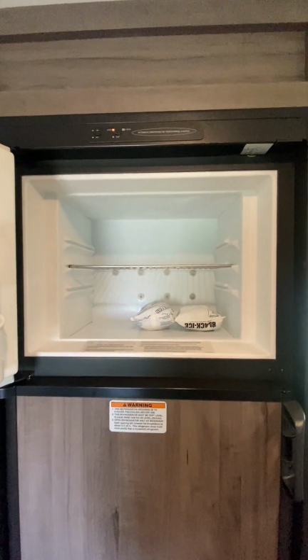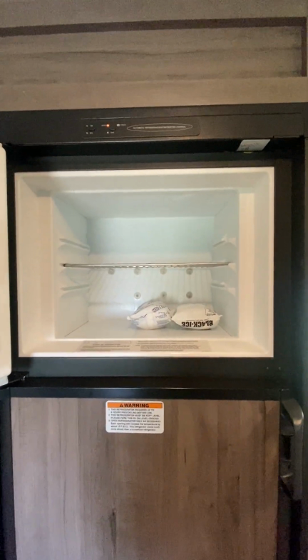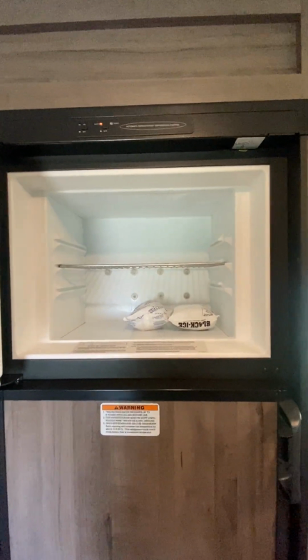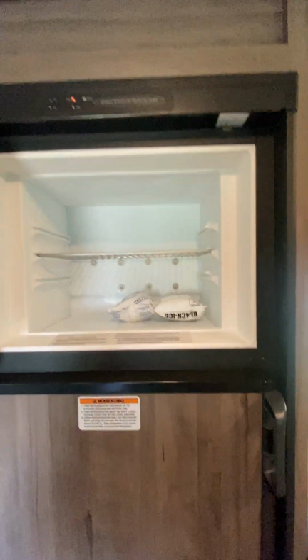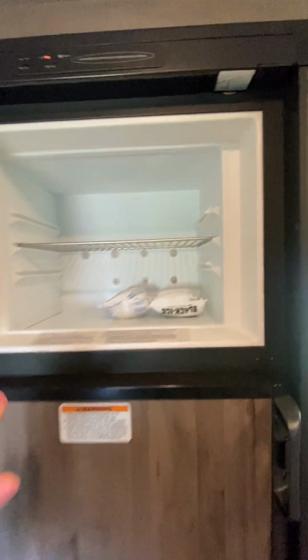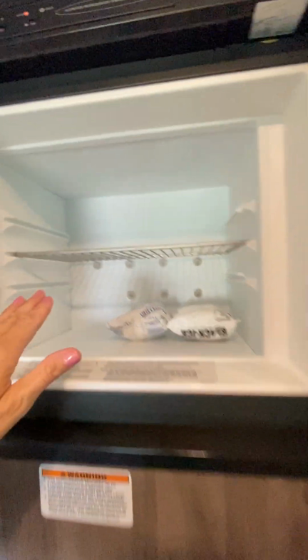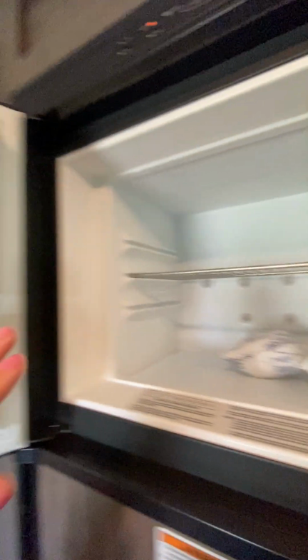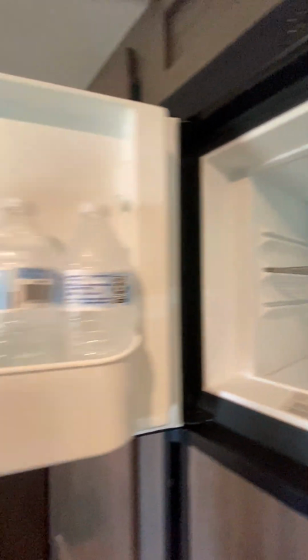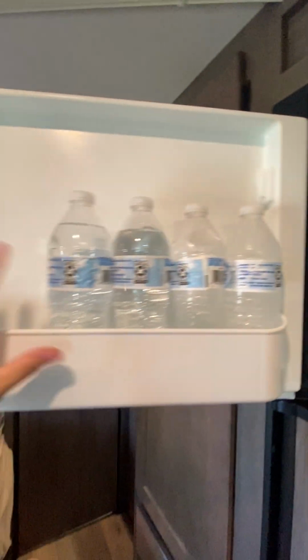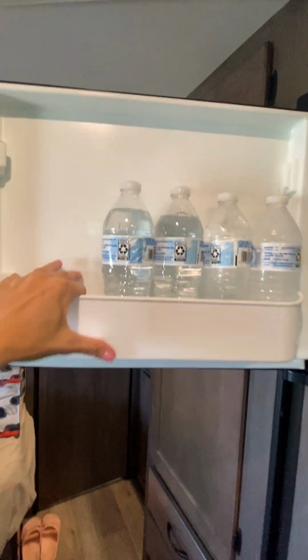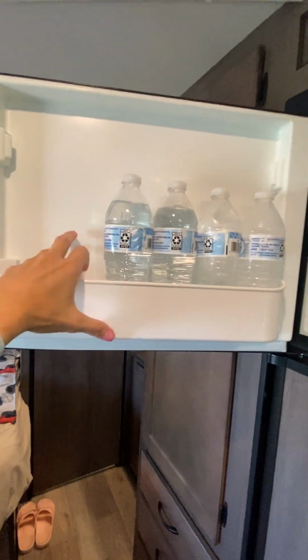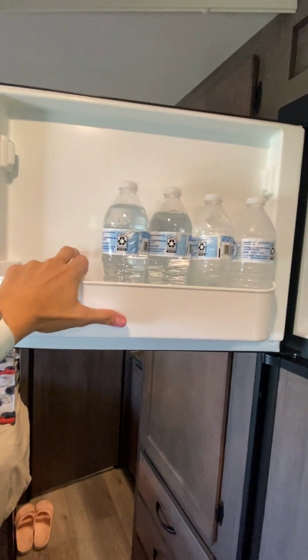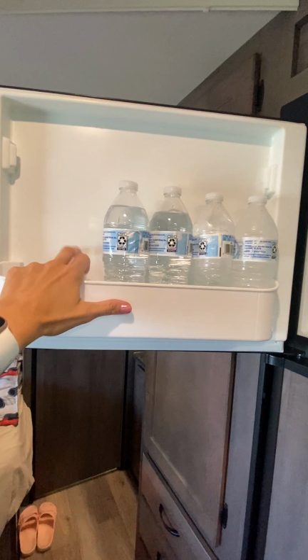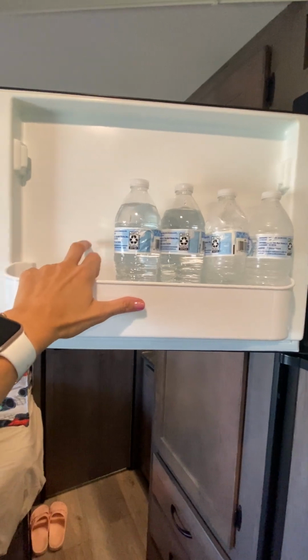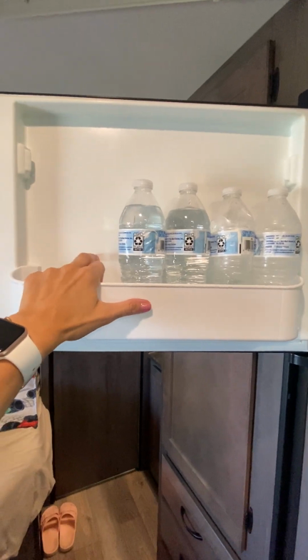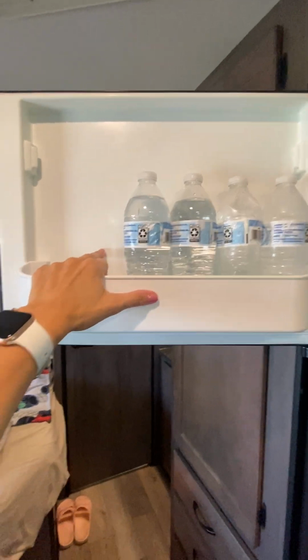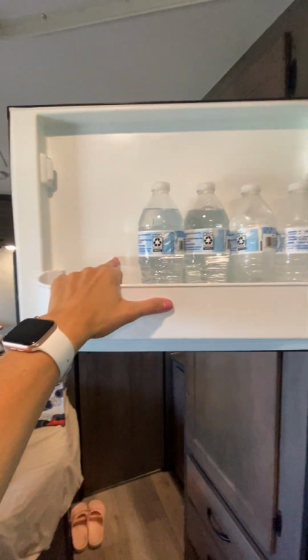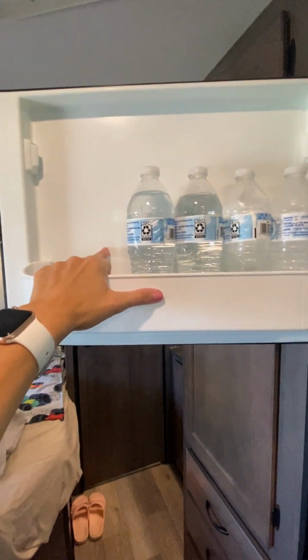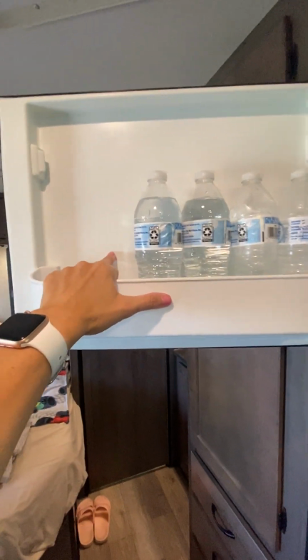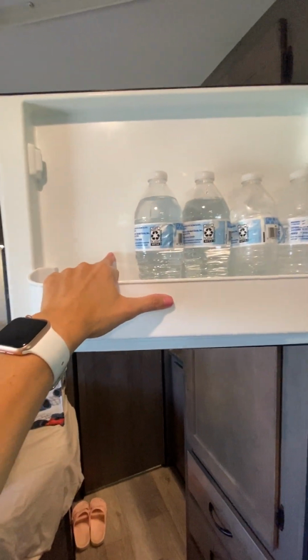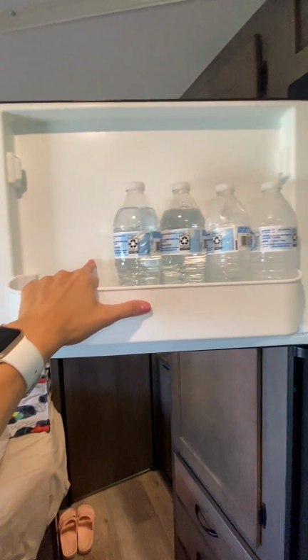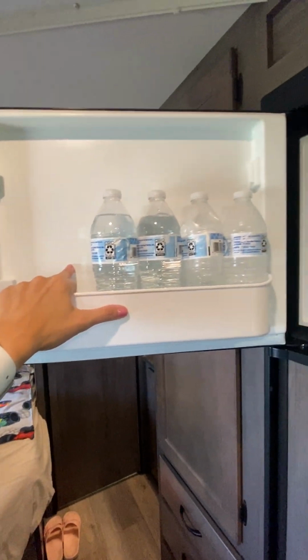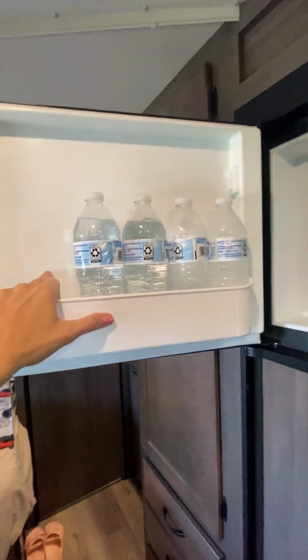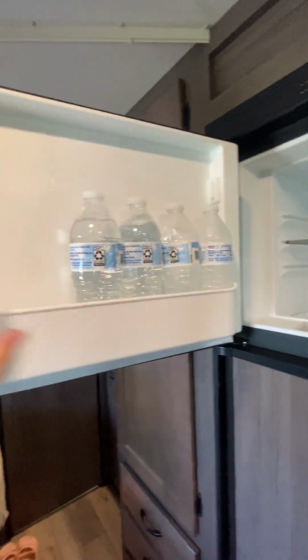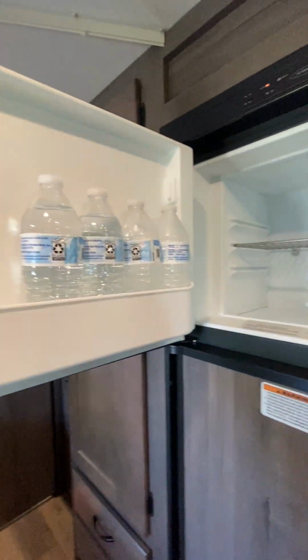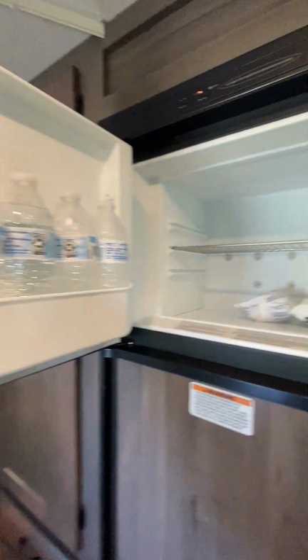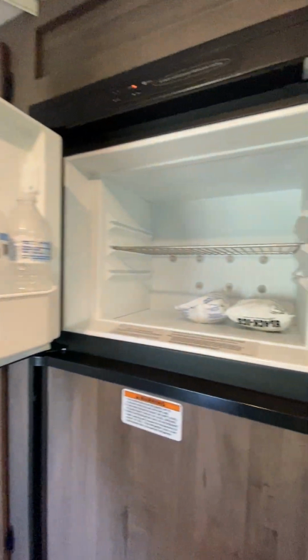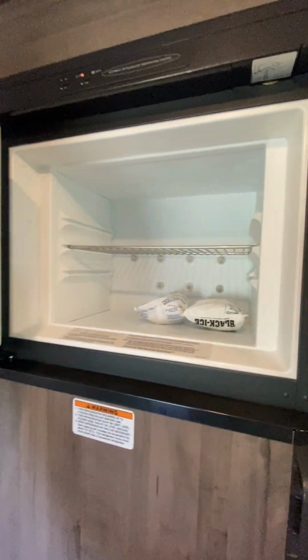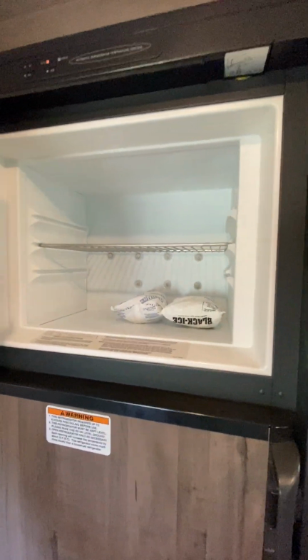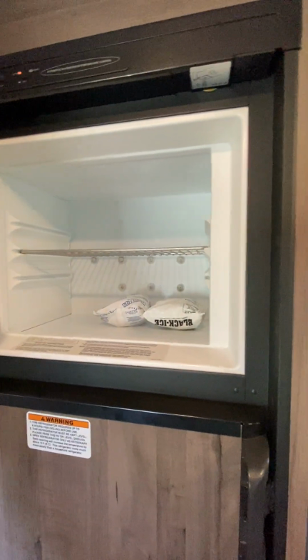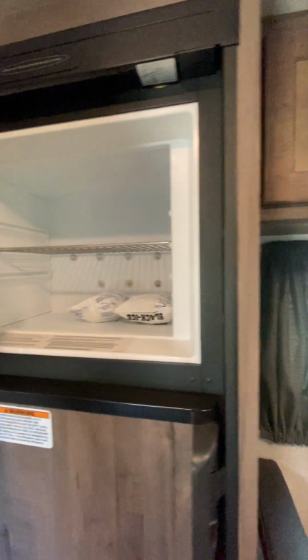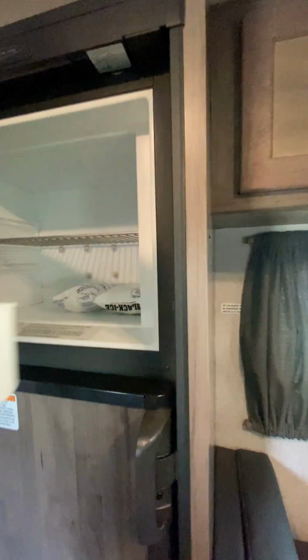The freezer has two shelves. I think you could probably fit a frozen pizza in here, but now that I think about it, there is no stove, so you wouldn't want to do that.